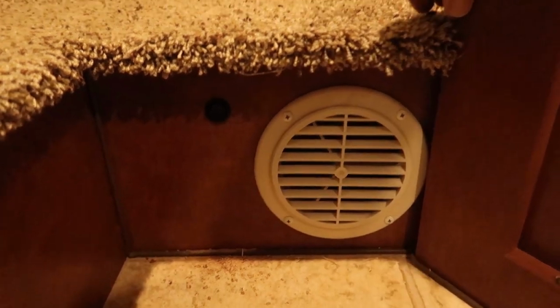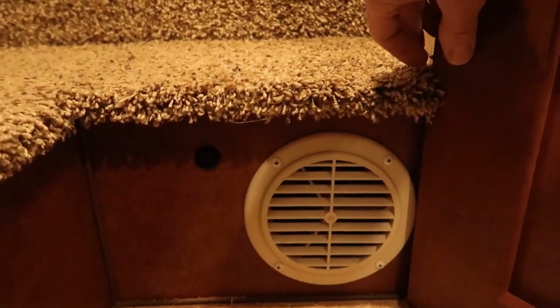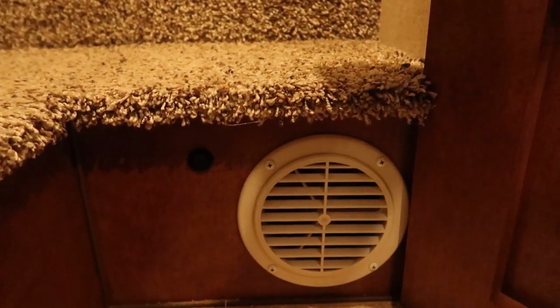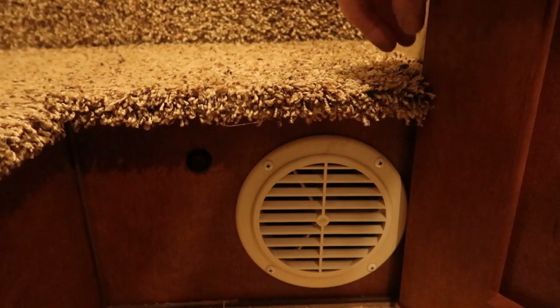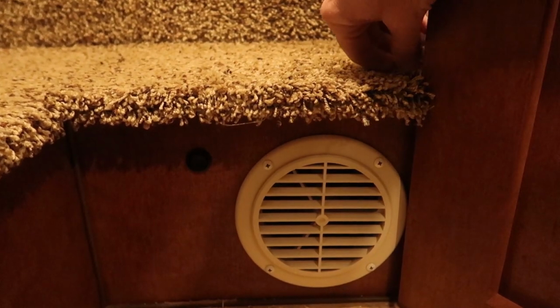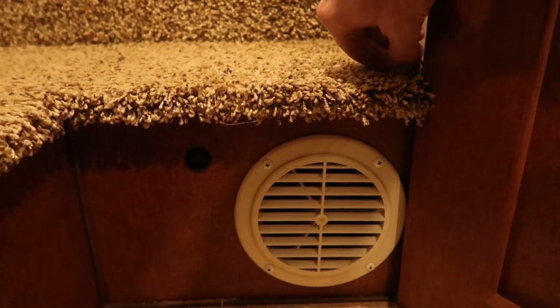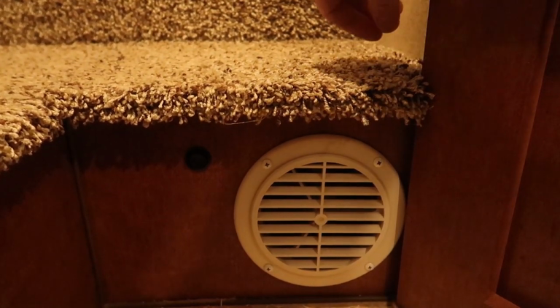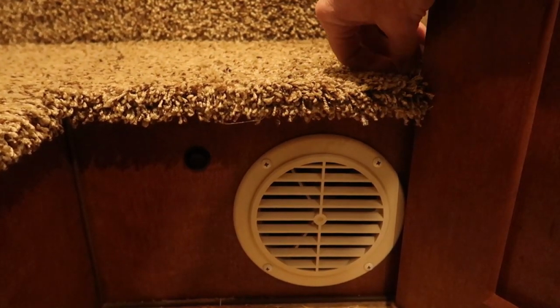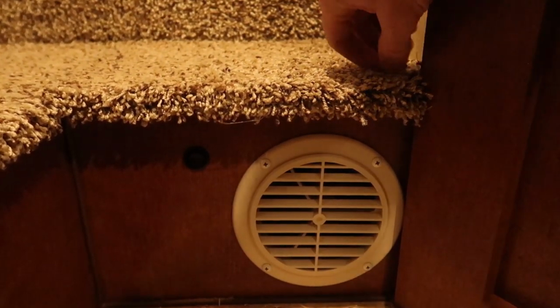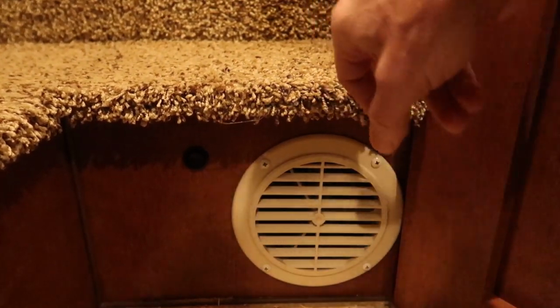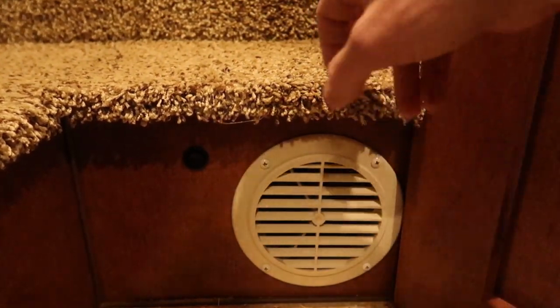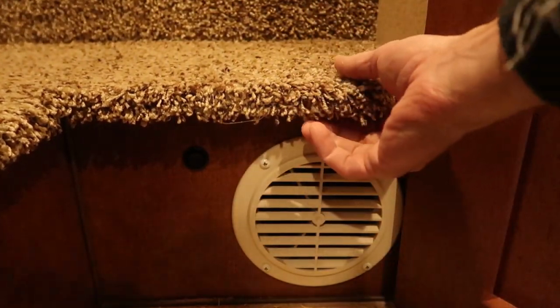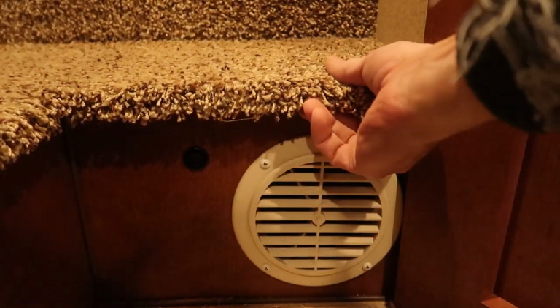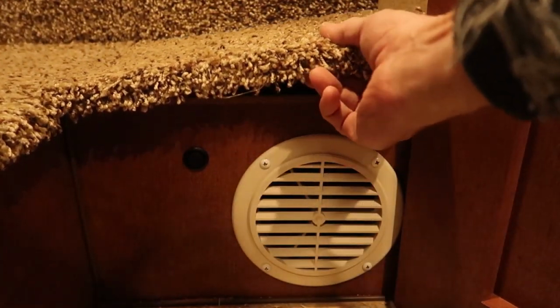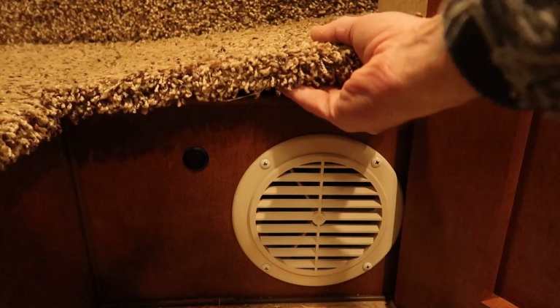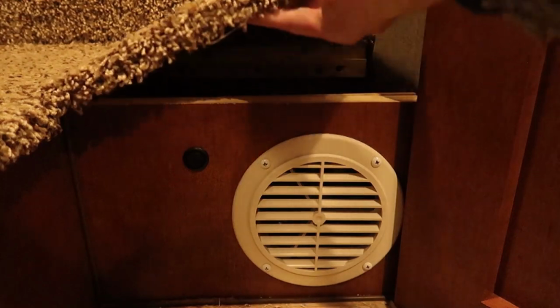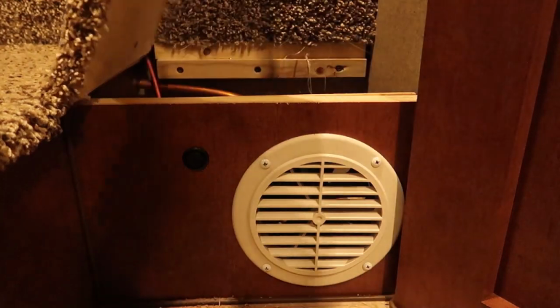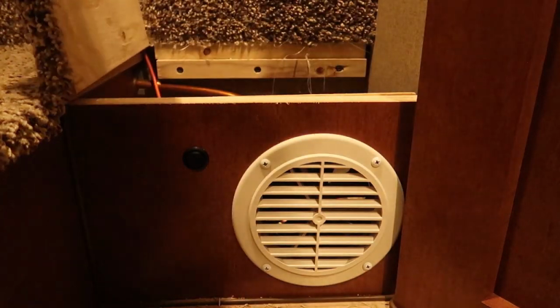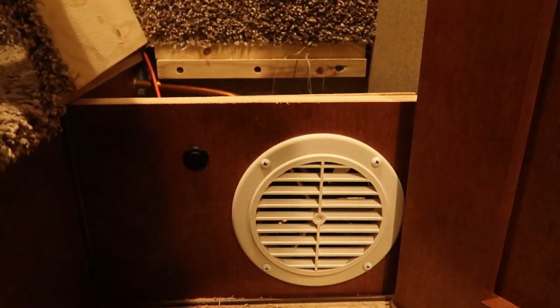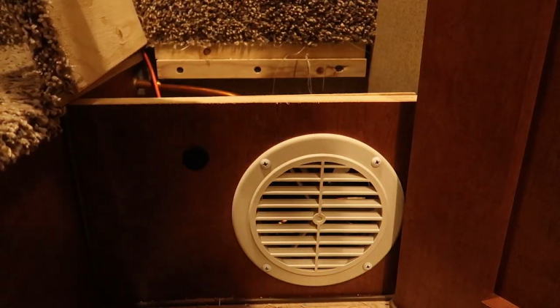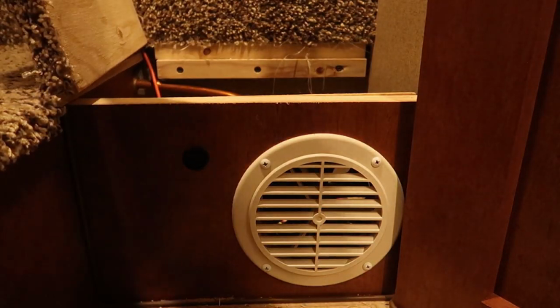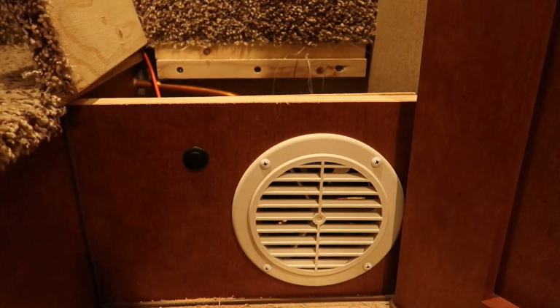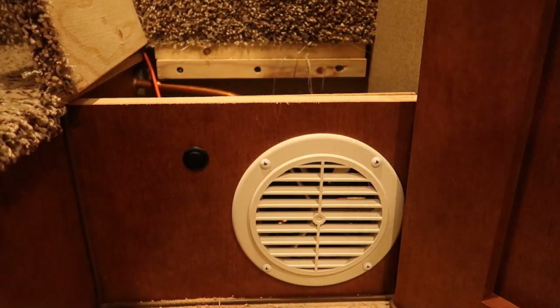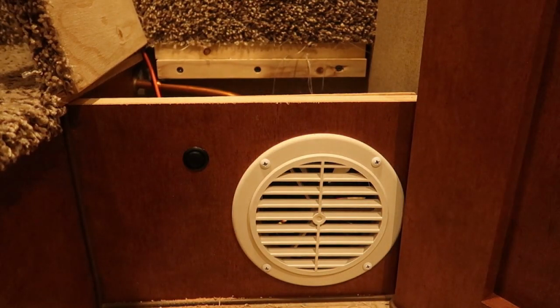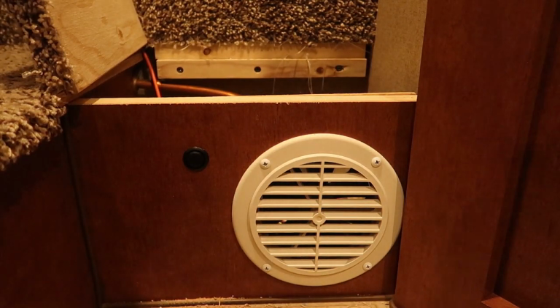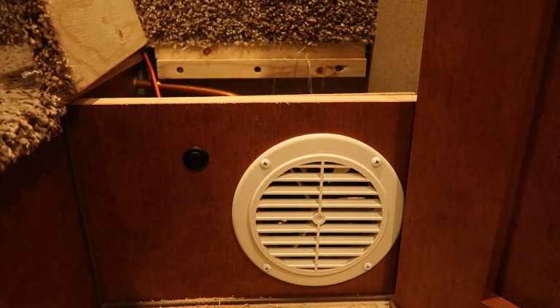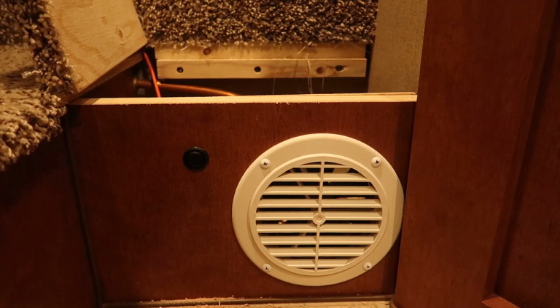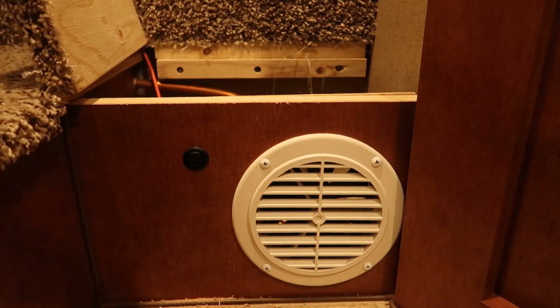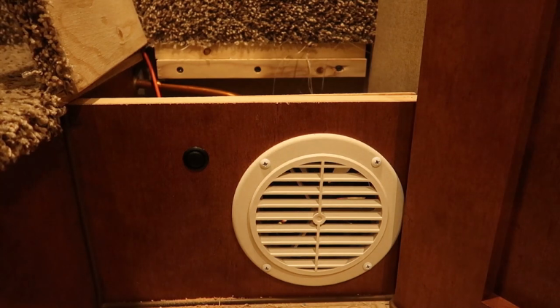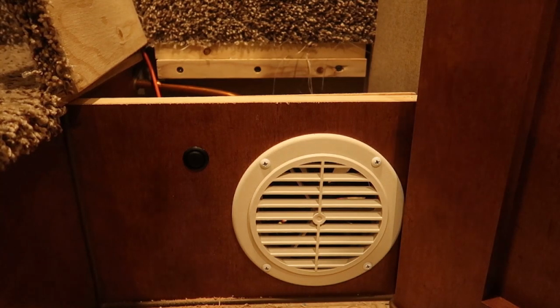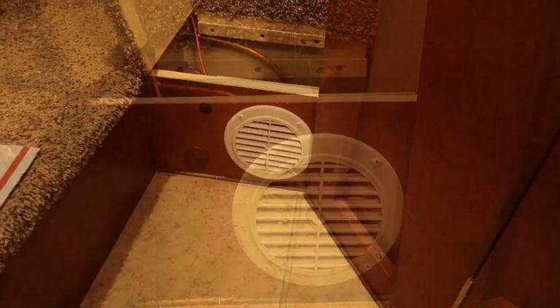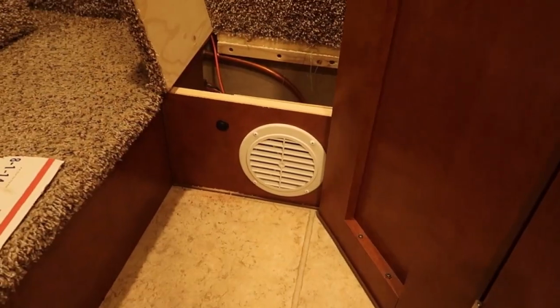Right up here there's a small drywall screw that's kind of hidden in the carpet. I found that screw, loosened it, and then the carpet kind of acts as a hinge to open up that little step compartment area.